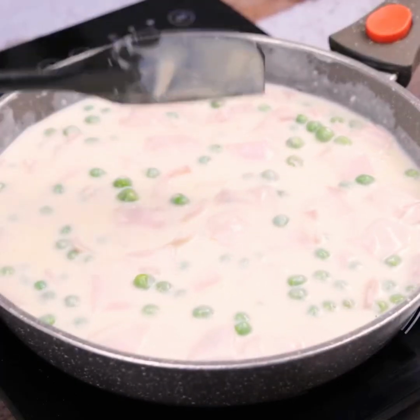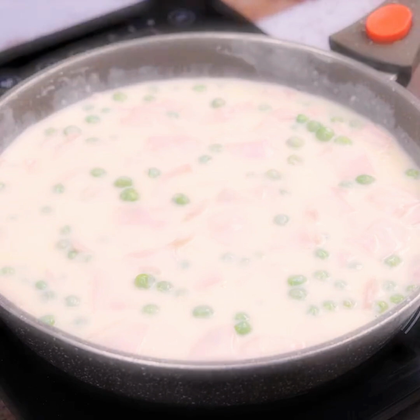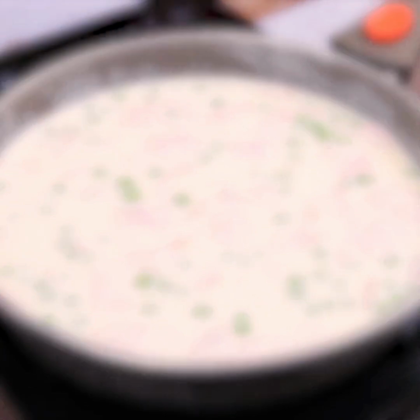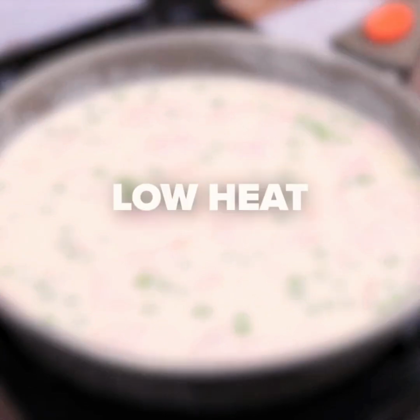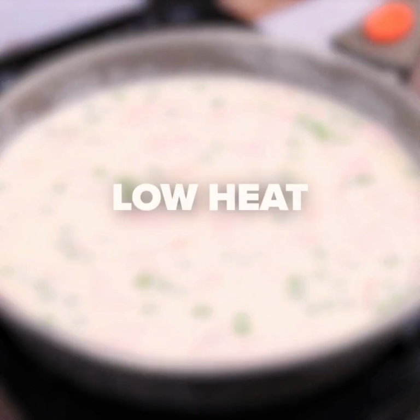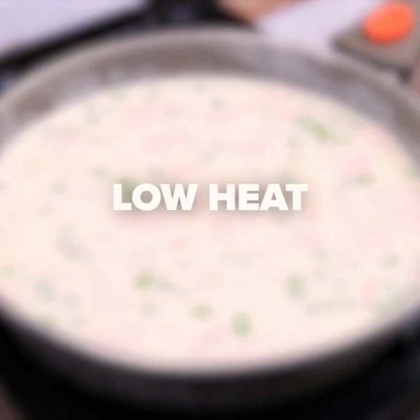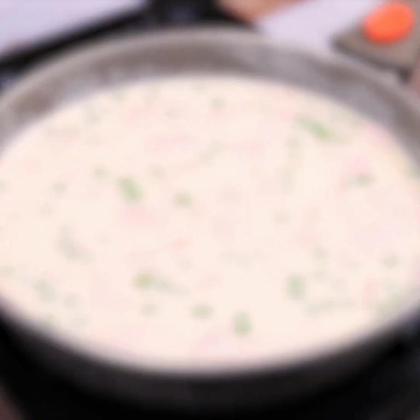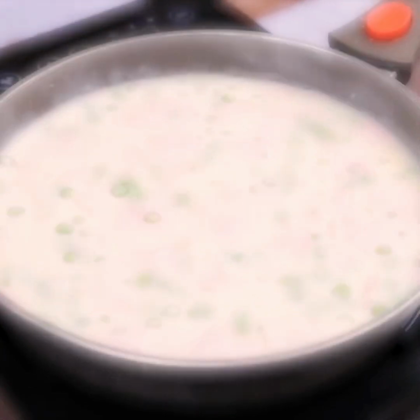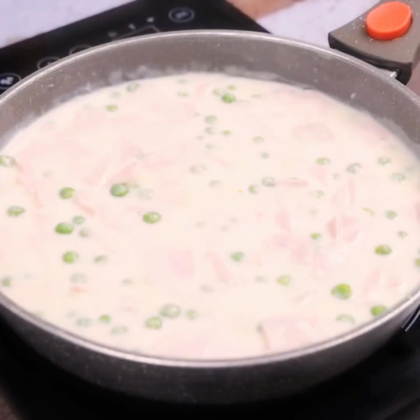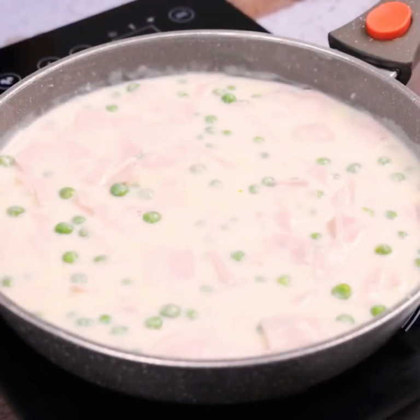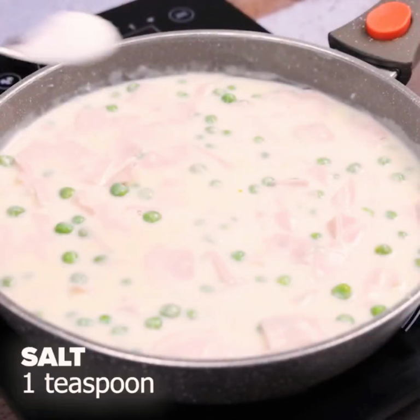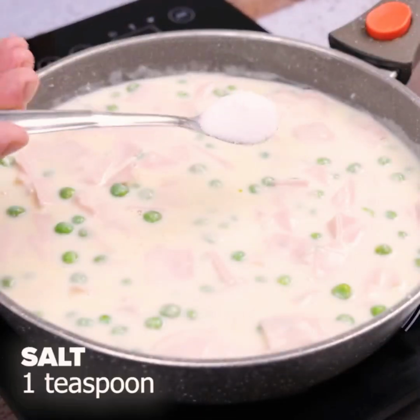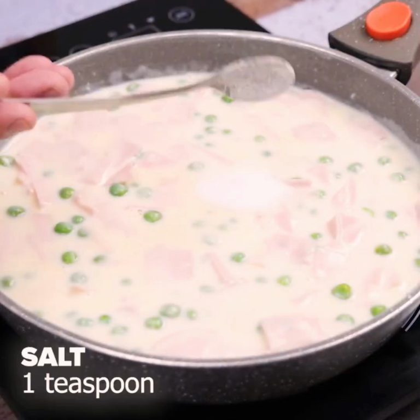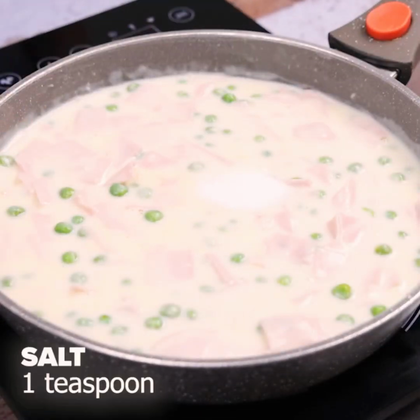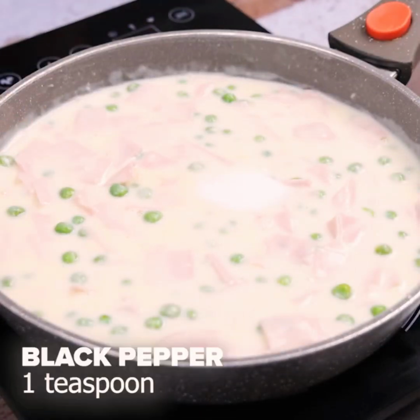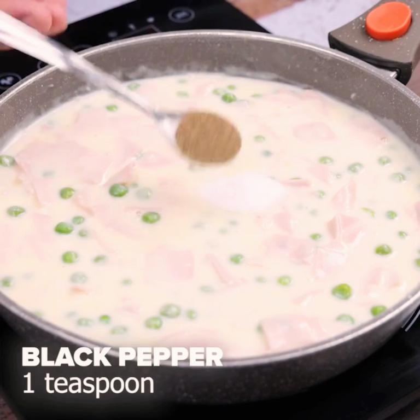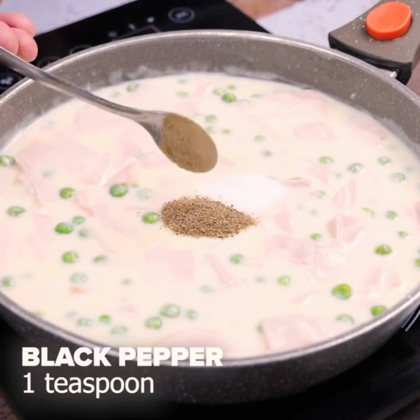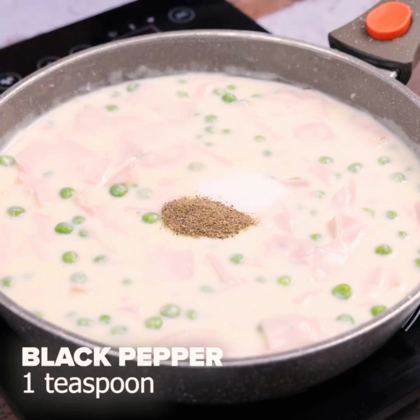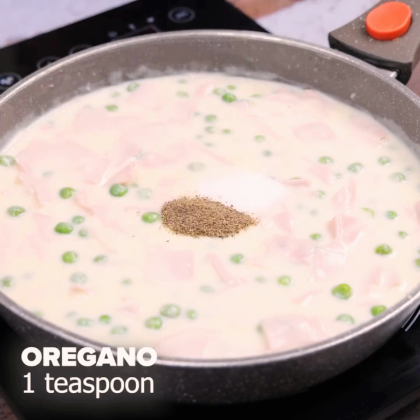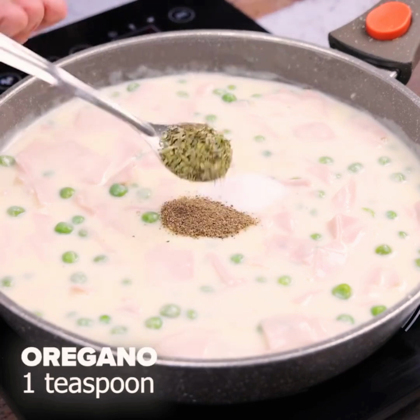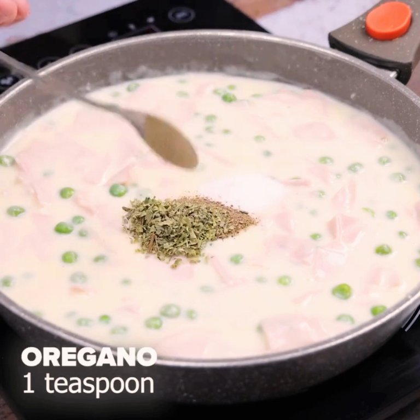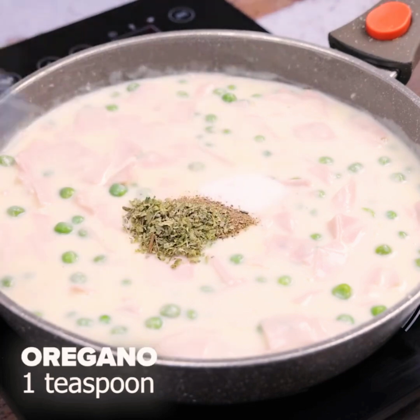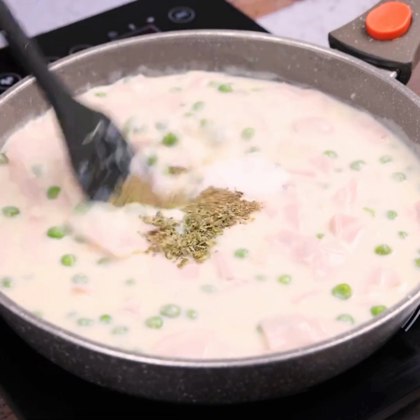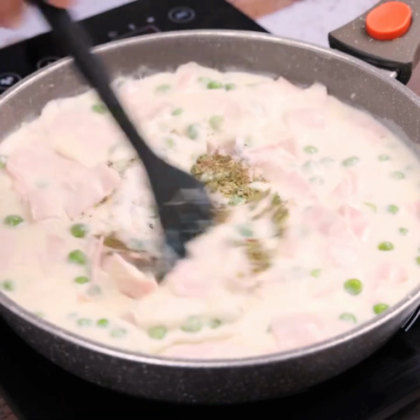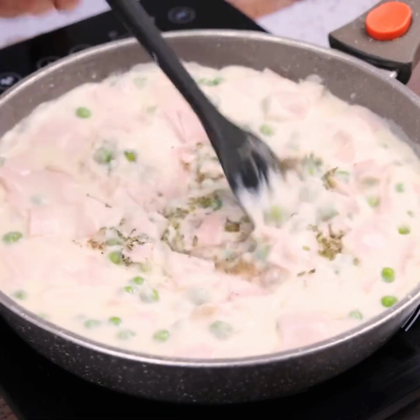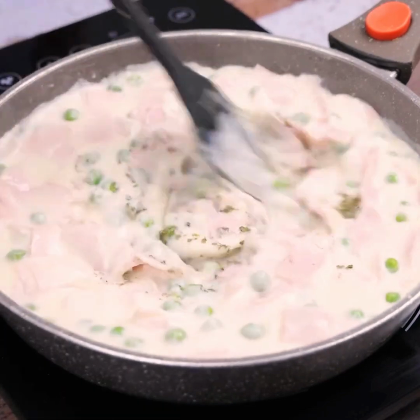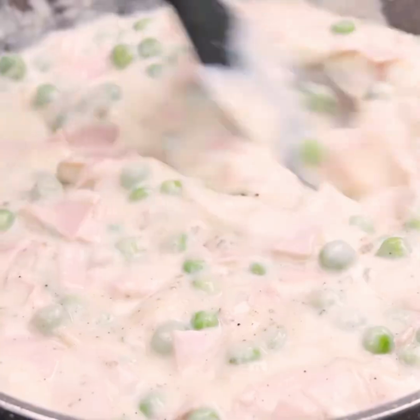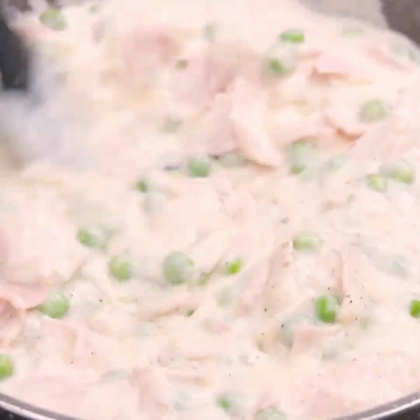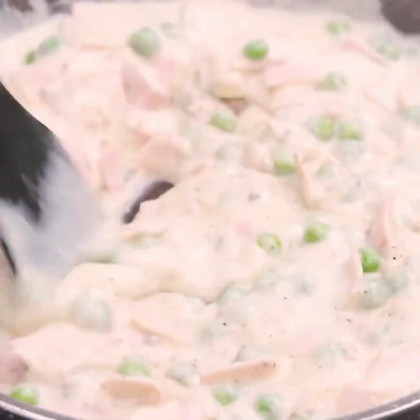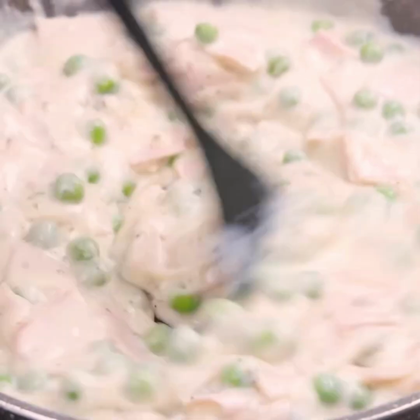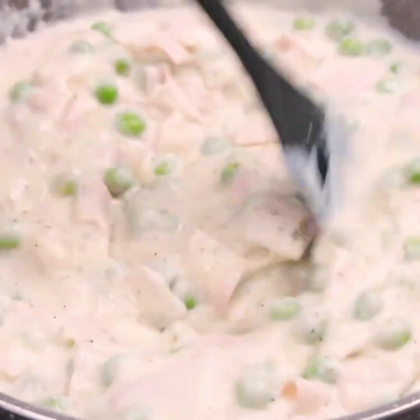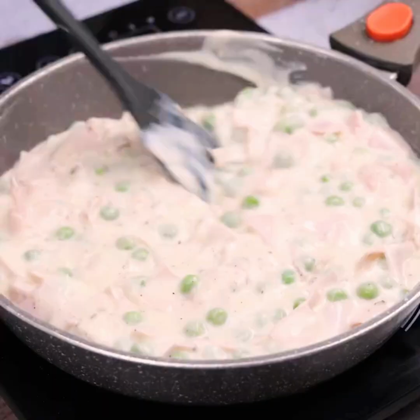Remember to keep on low heat while stirring our mixture. Now let's put a teaspoon of salt, a teaspoon of black pepper, and a teaspoon of oregano. Continue mixing so that our sauce is well seasoned.